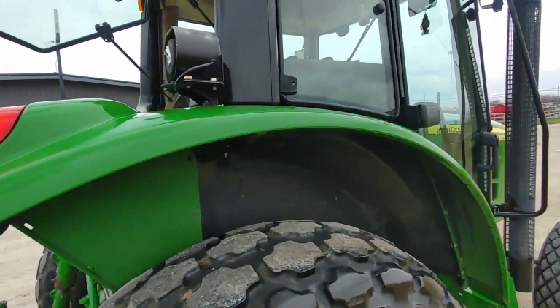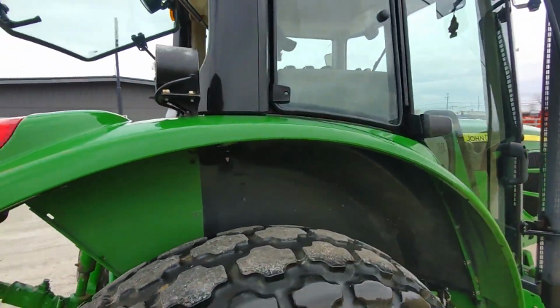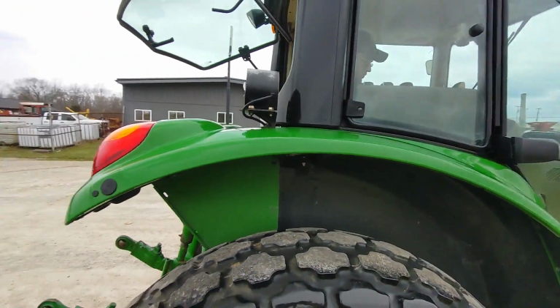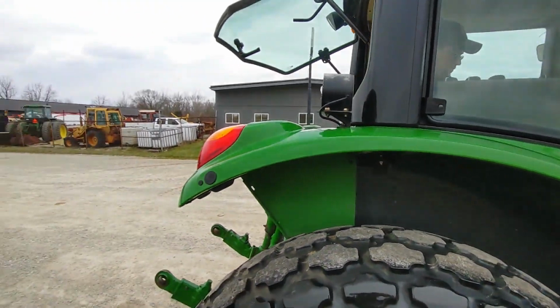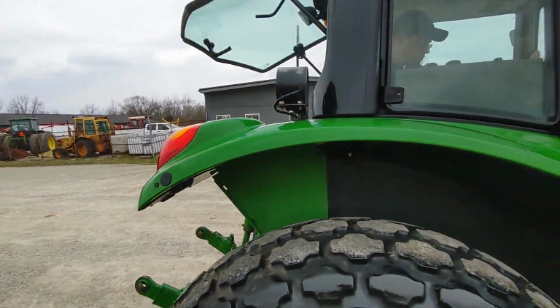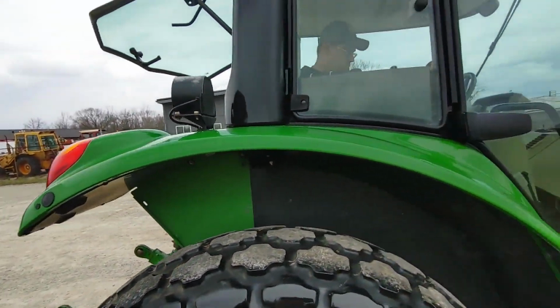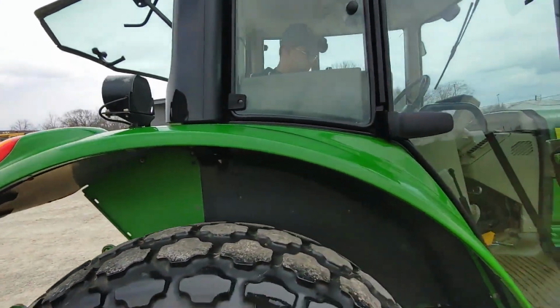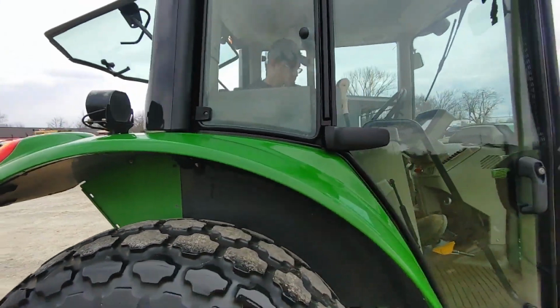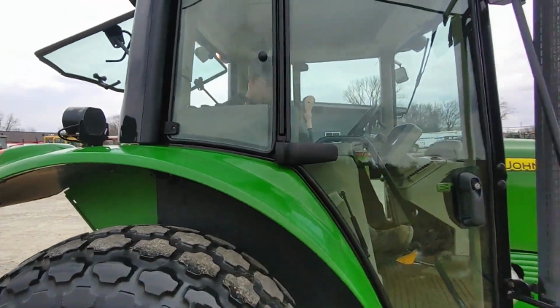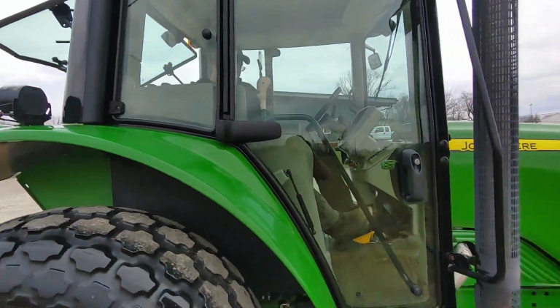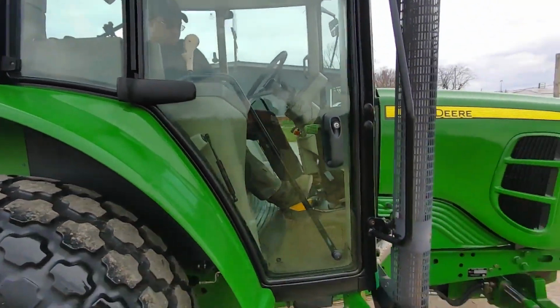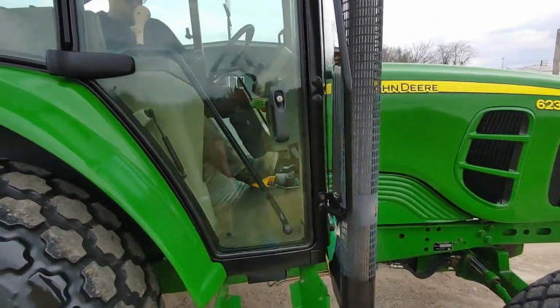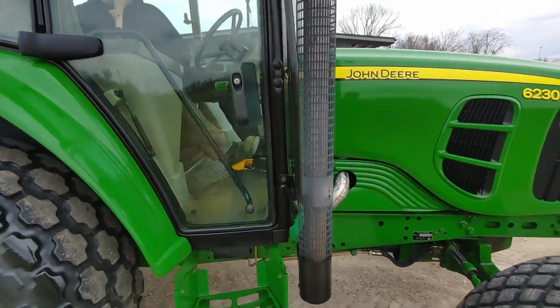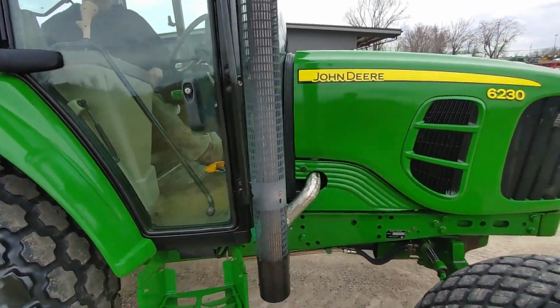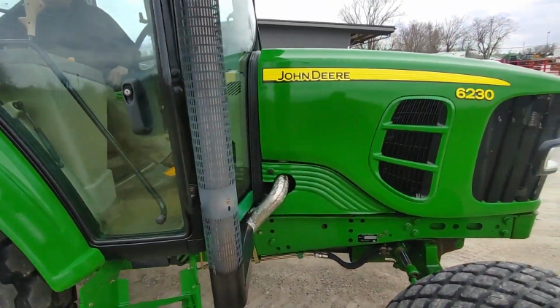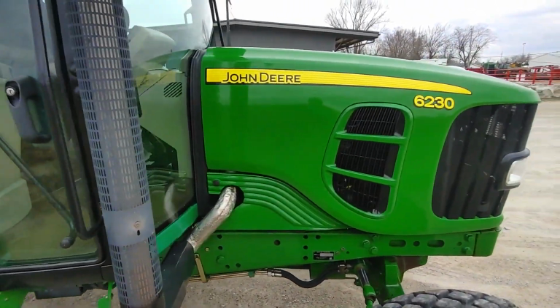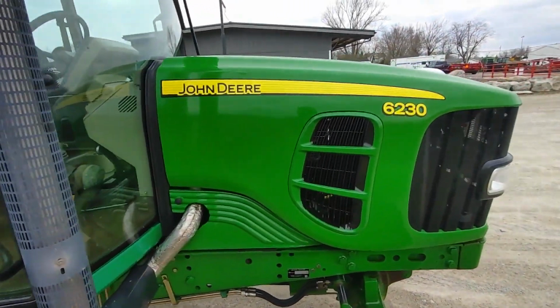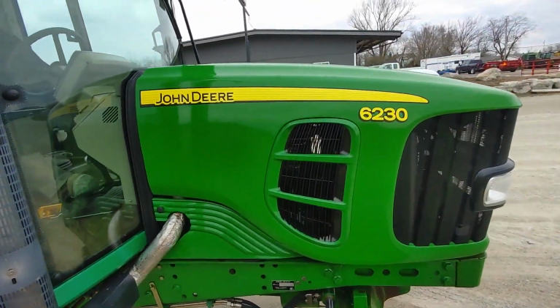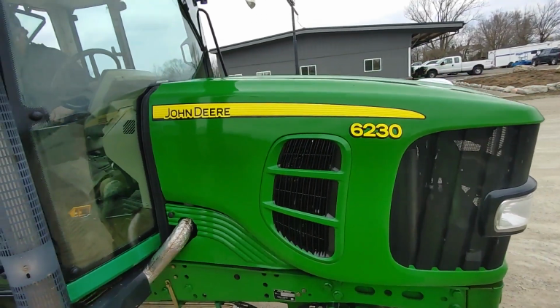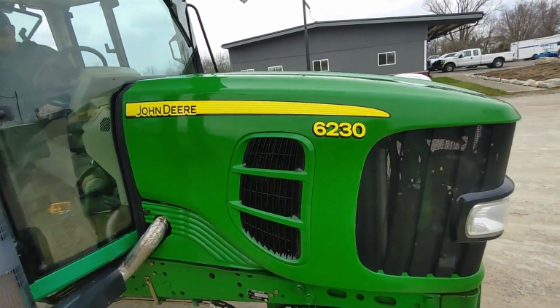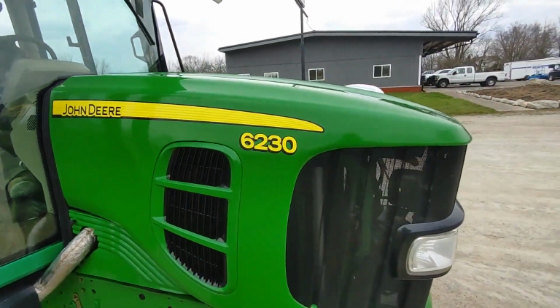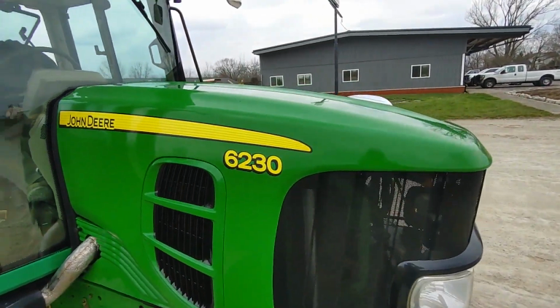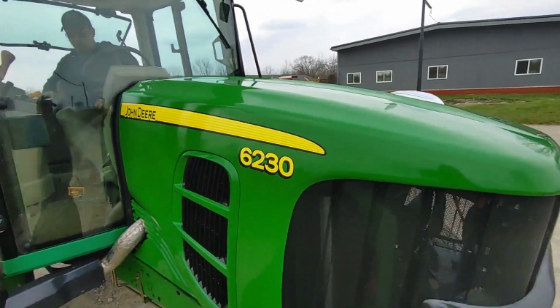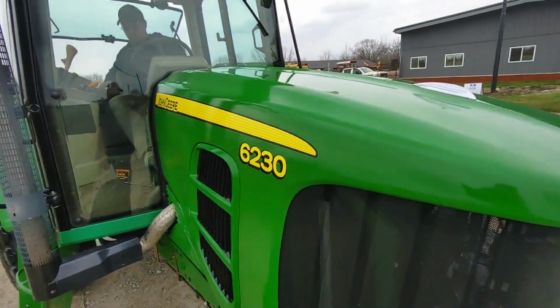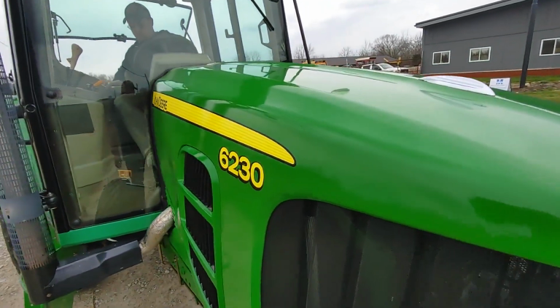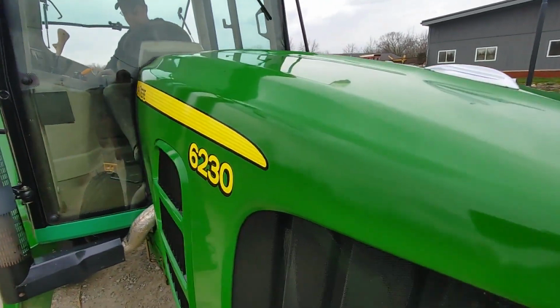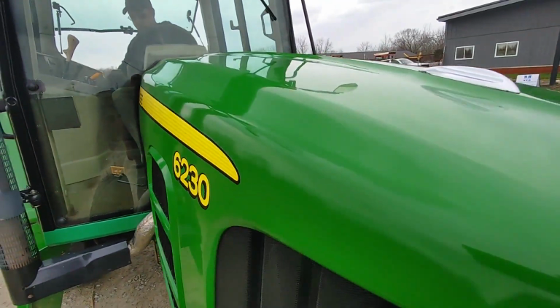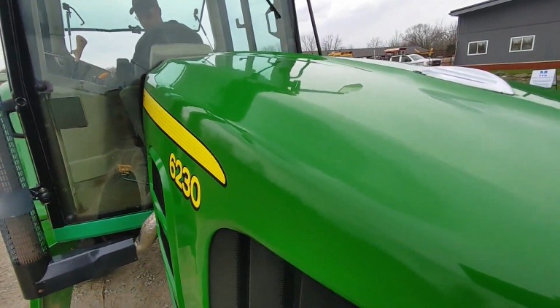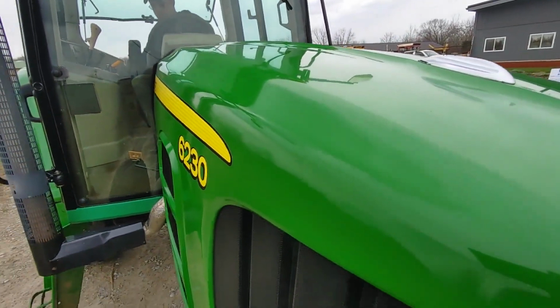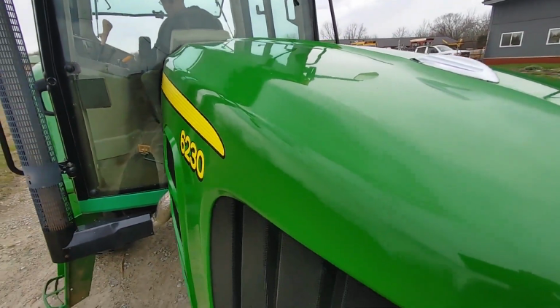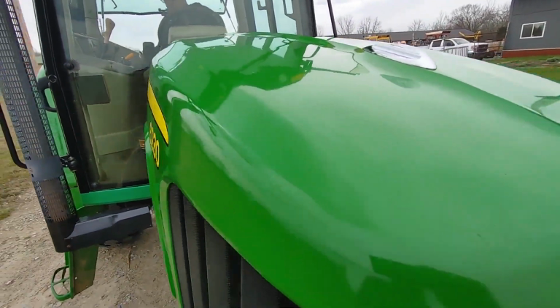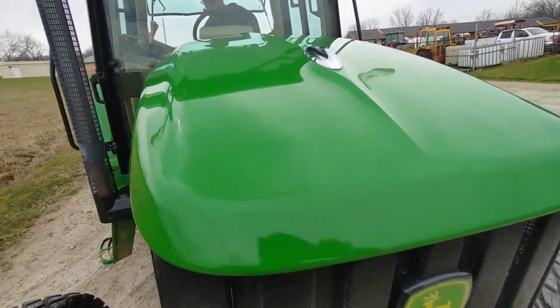Very clean tractor. I'm almost positive all the lights work and stuff on it. It's not scratched up or beat up. I mean, that hood looks really good.